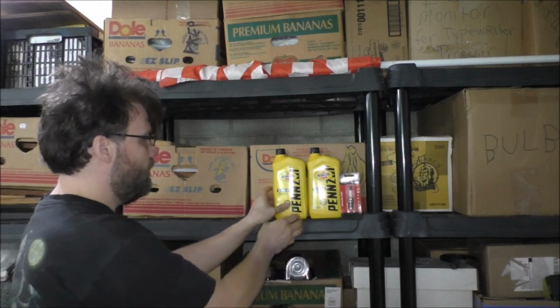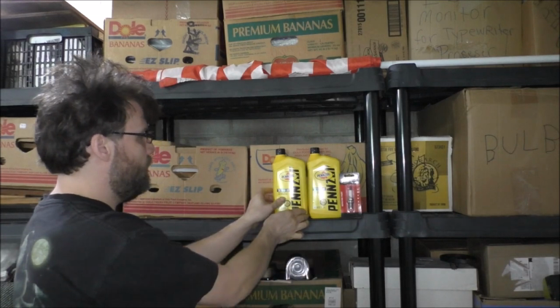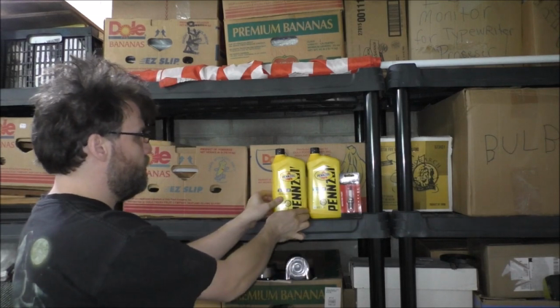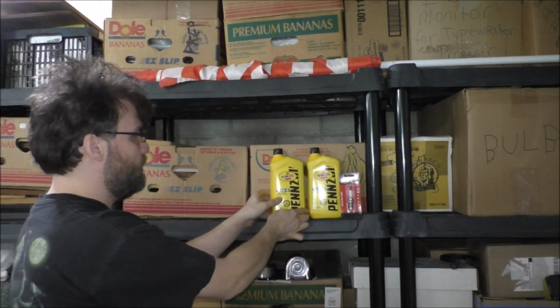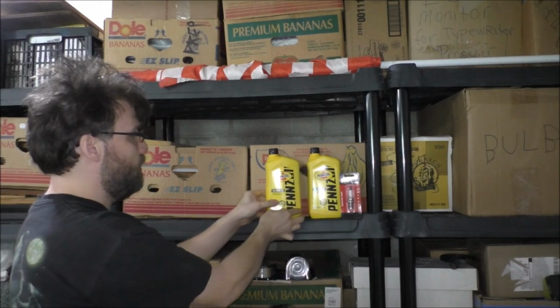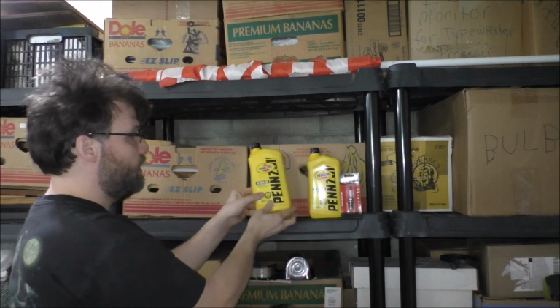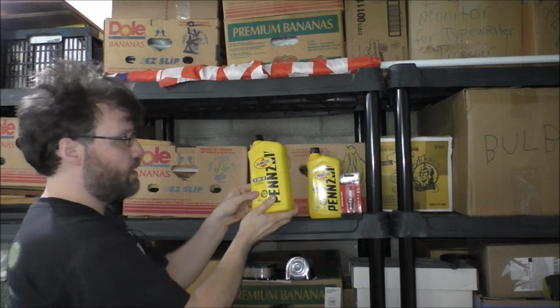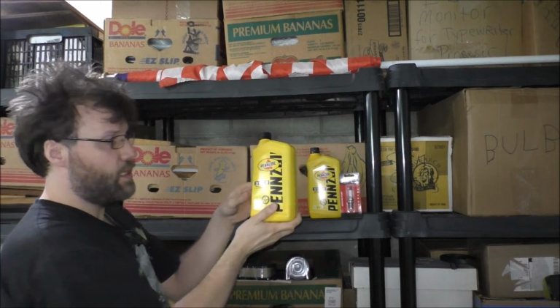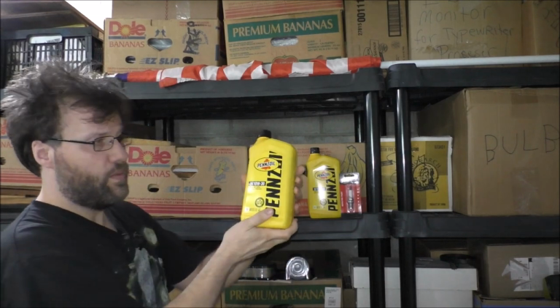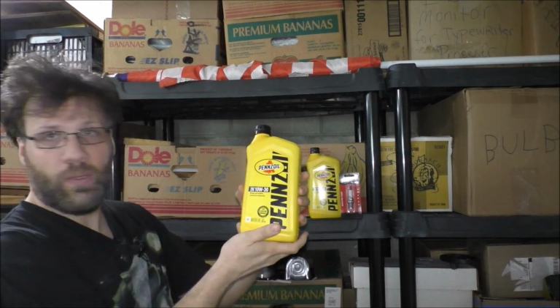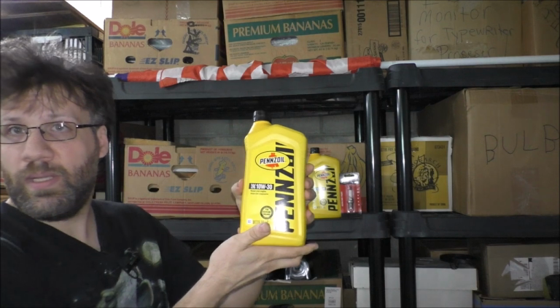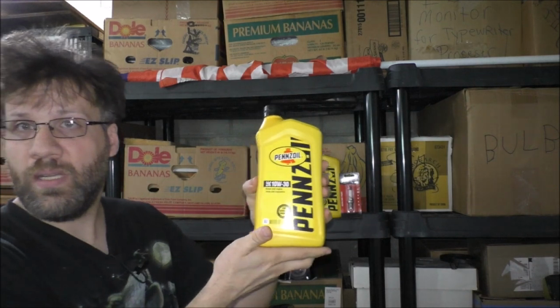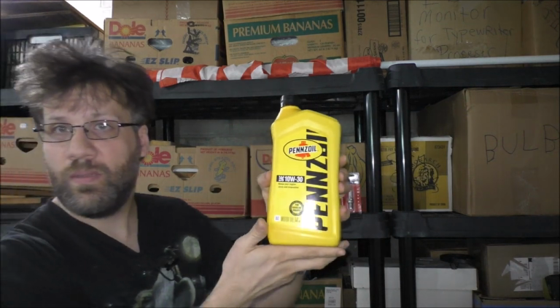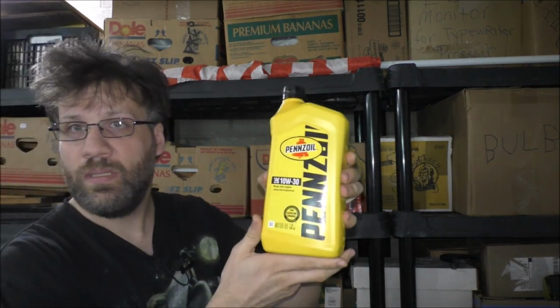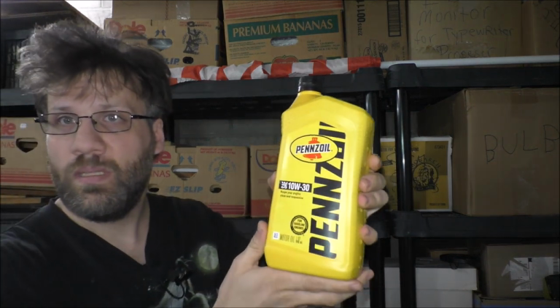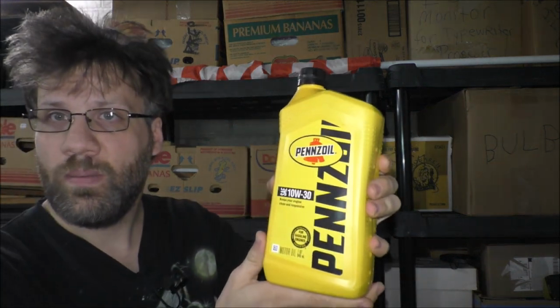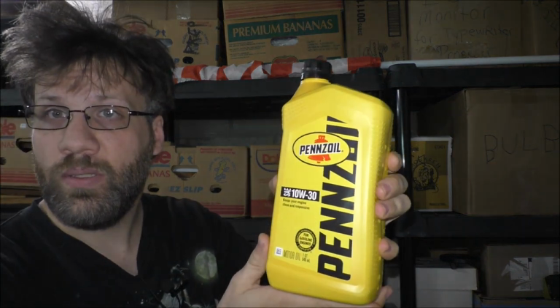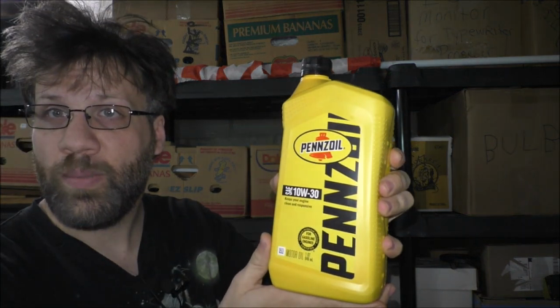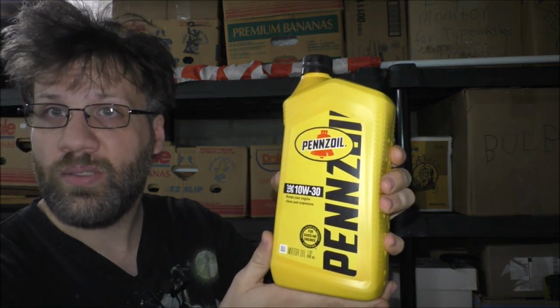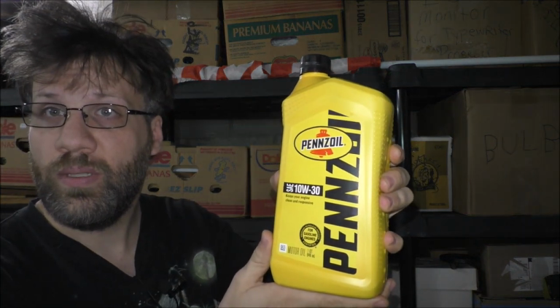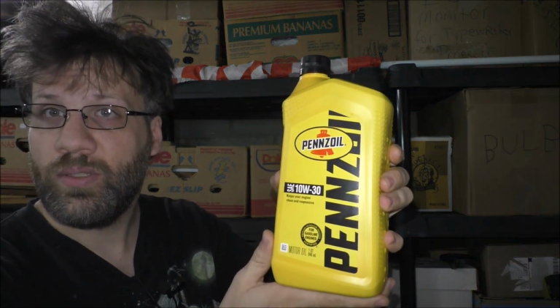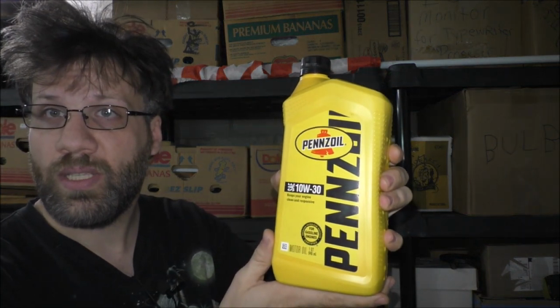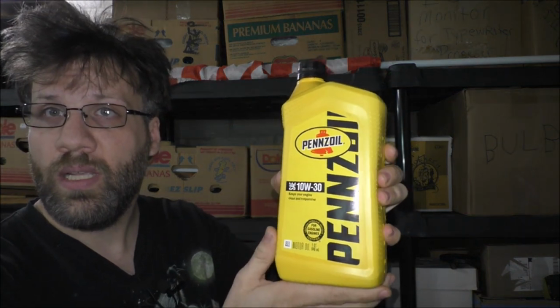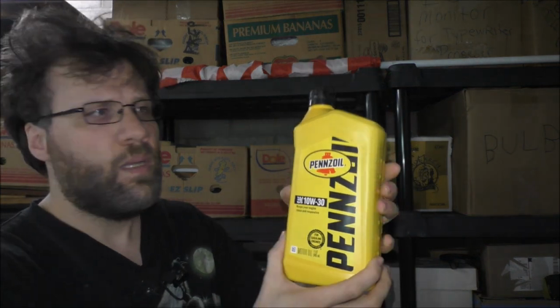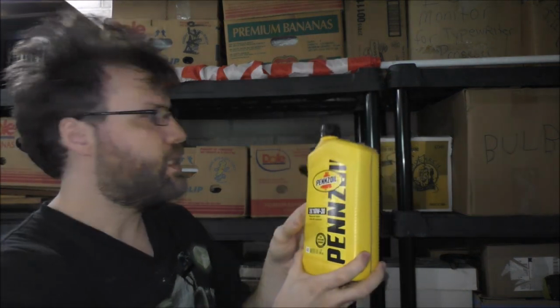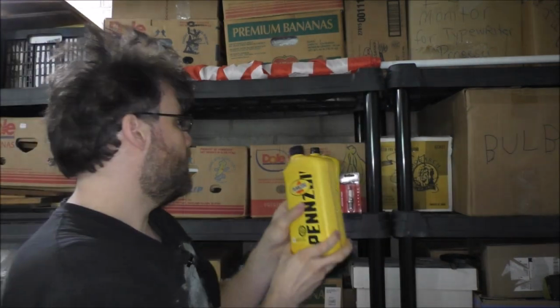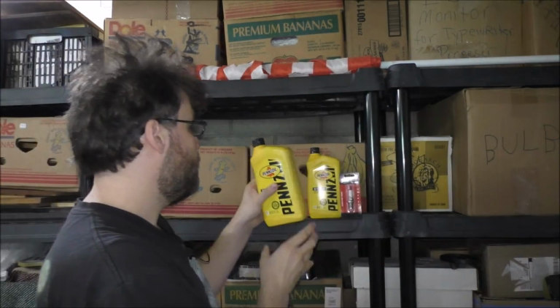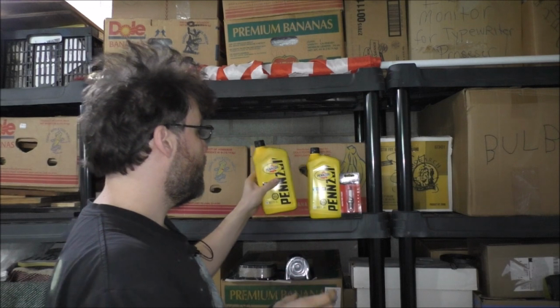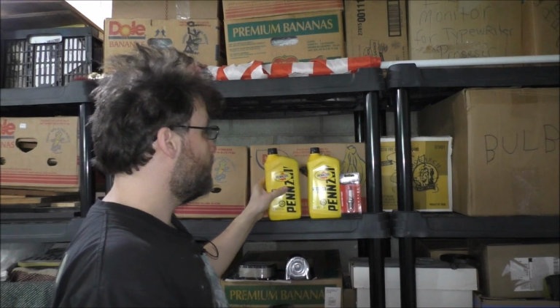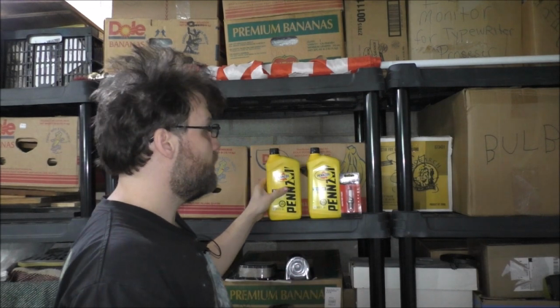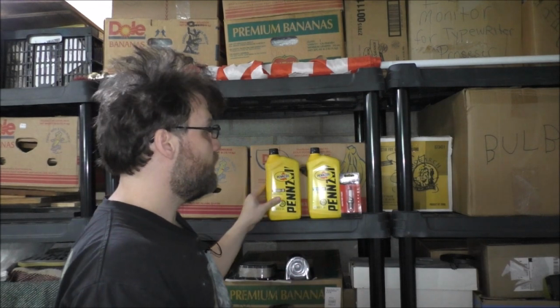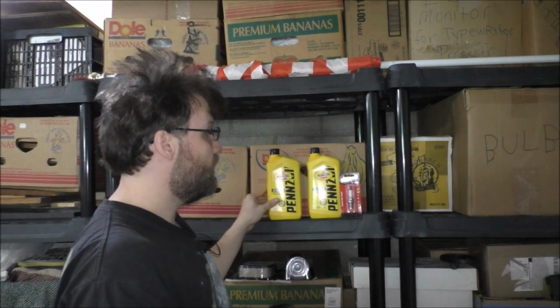Here is the oil itself. I'm going to use Penn's oil. There's also some different maintenance that needs to be done.